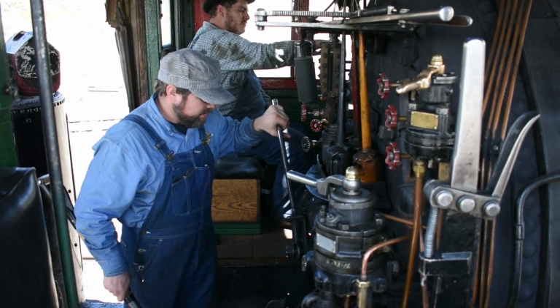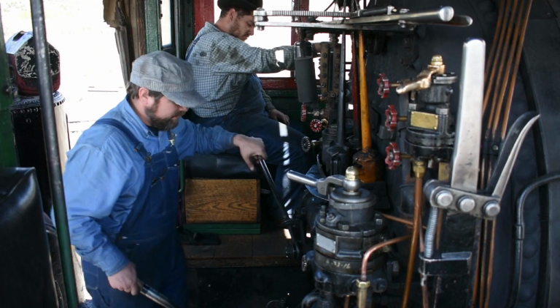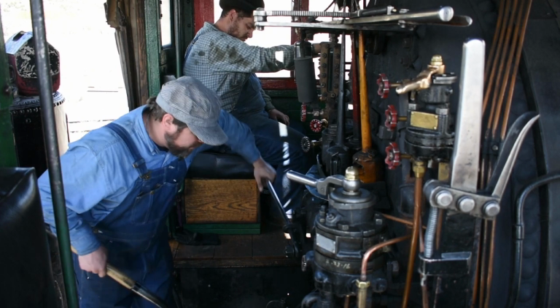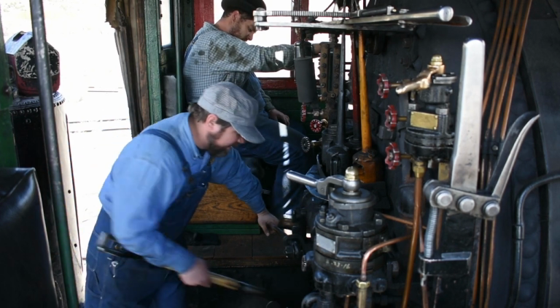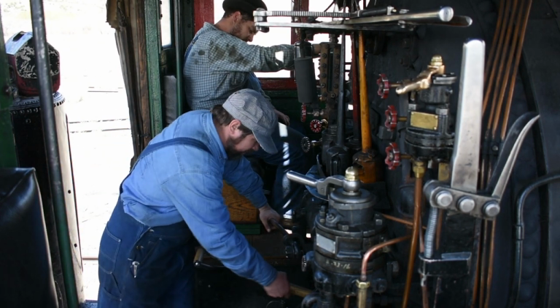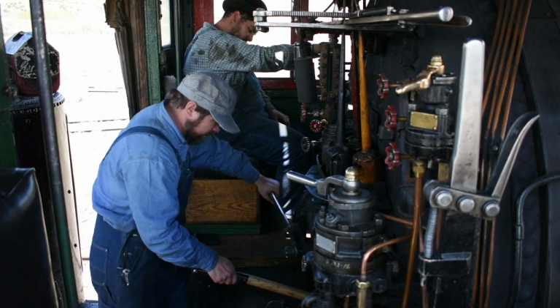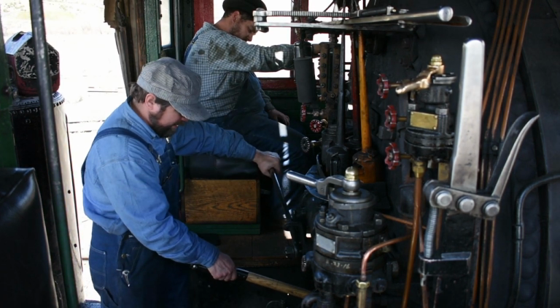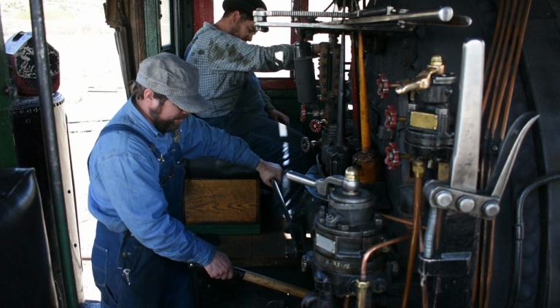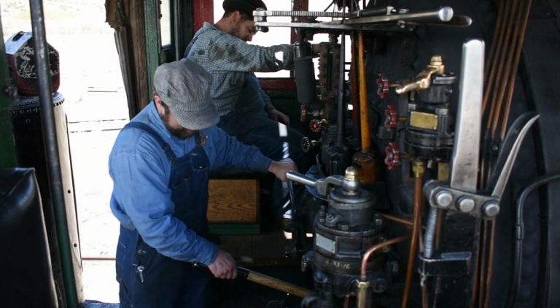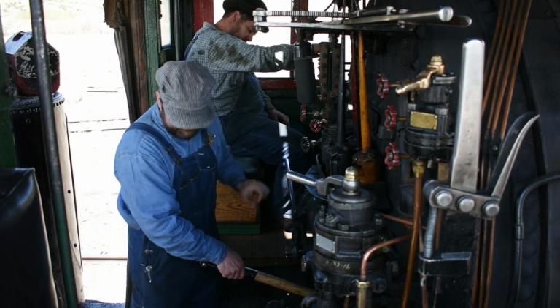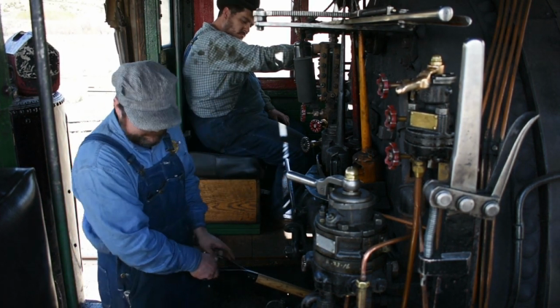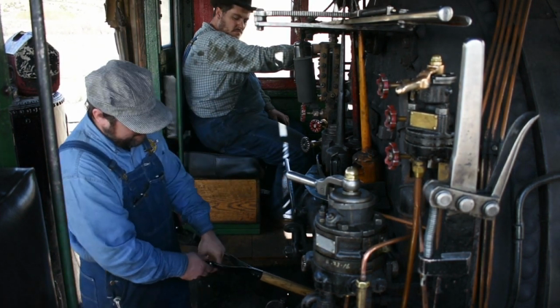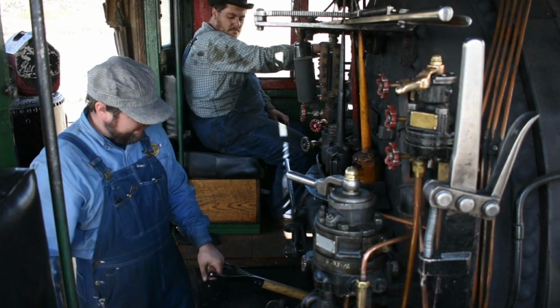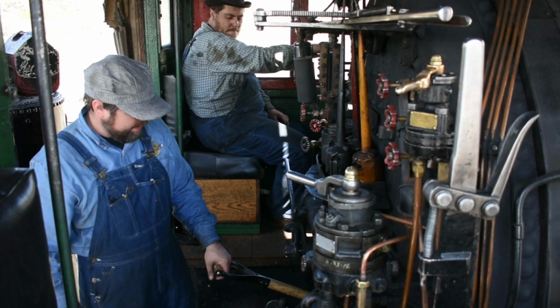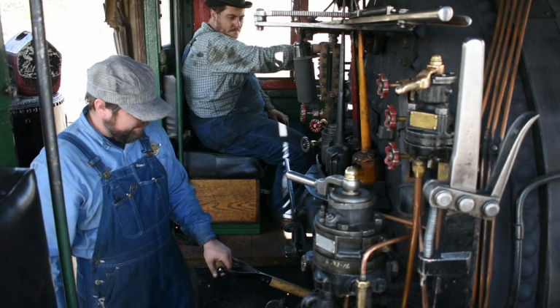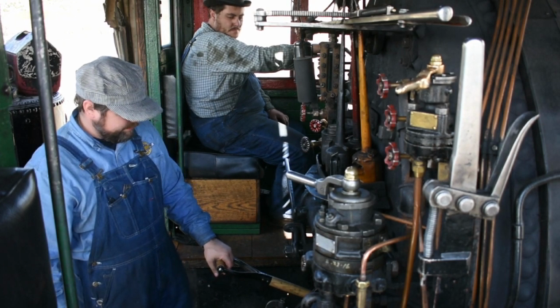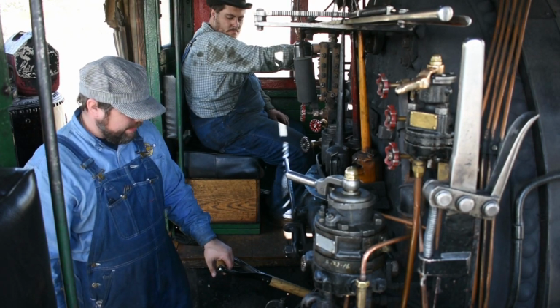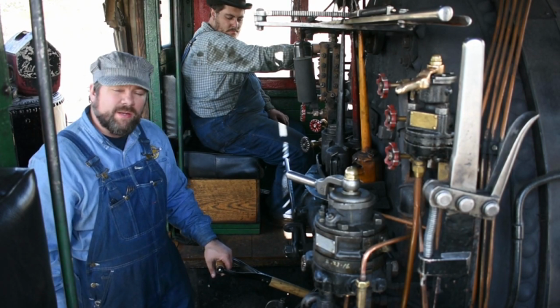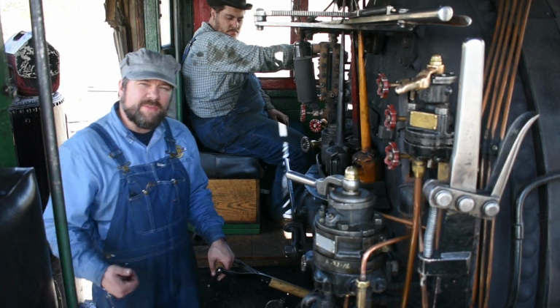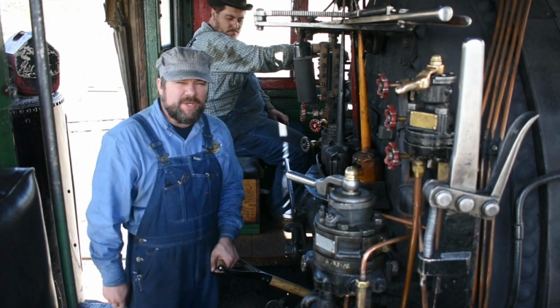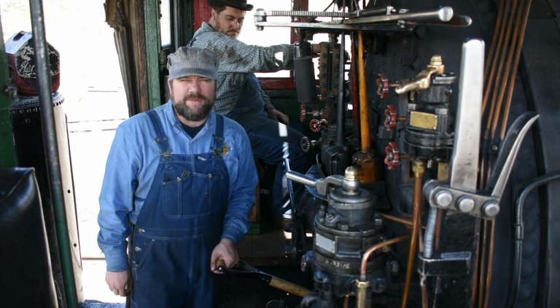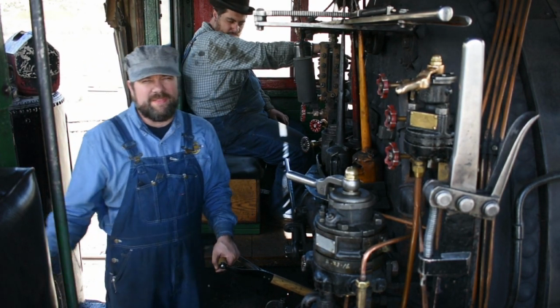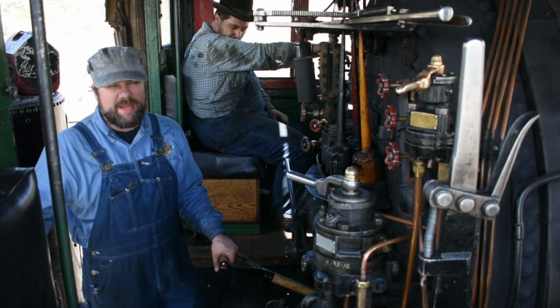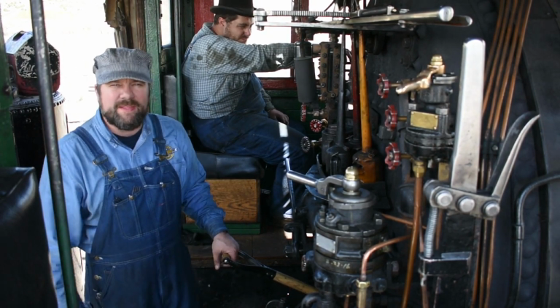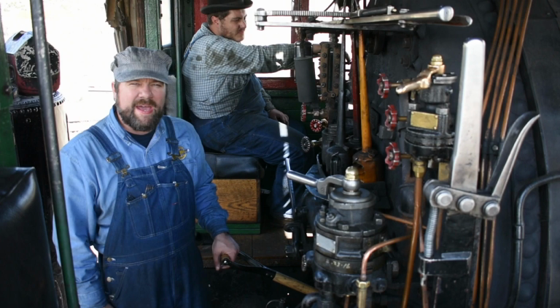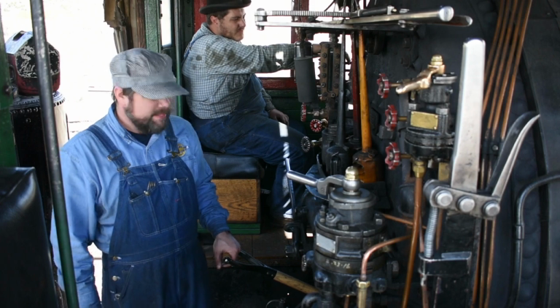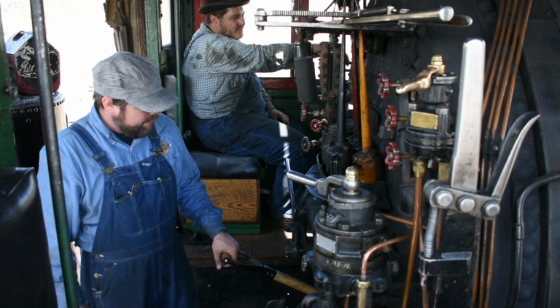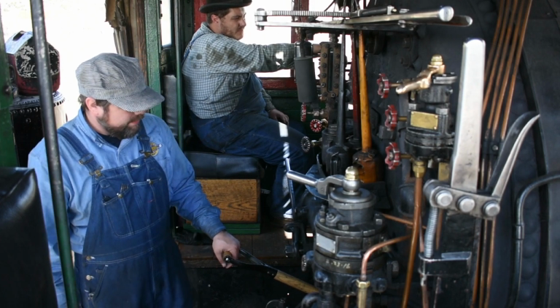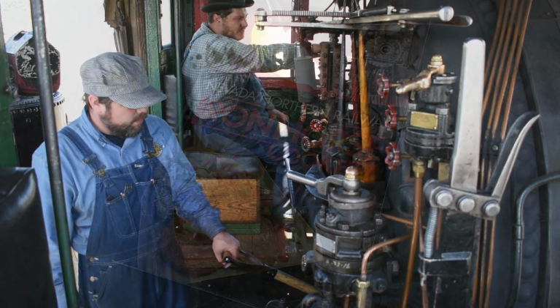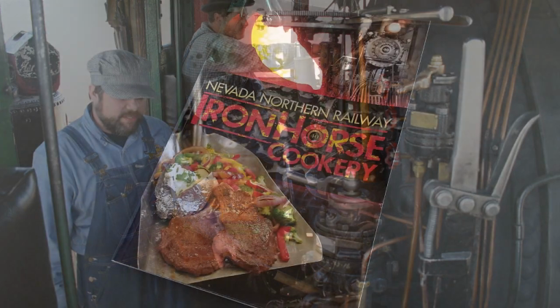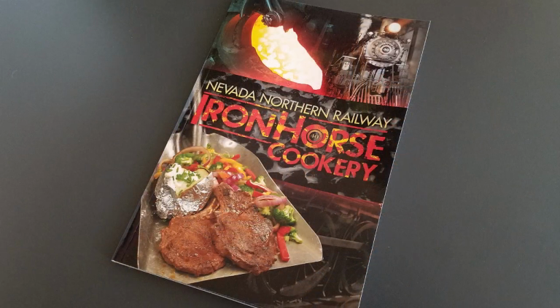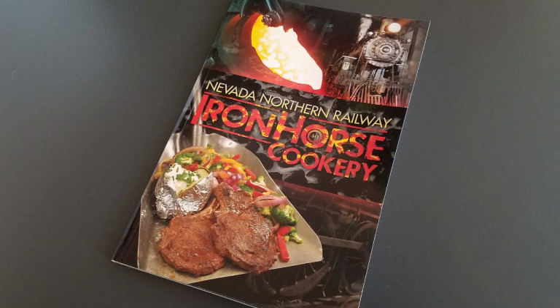So first thing's first, I'm going to heat our shovel up here a little bit, and we have a great steak rub in our recipe book. You can find that in the gift shop here at Ely, Nevada, or you can order it online.